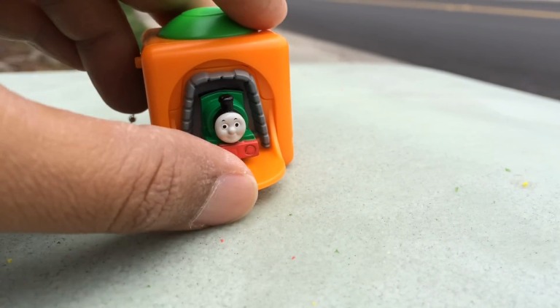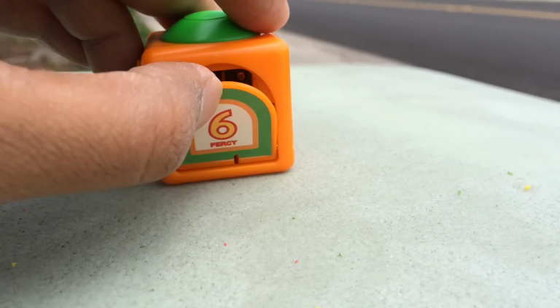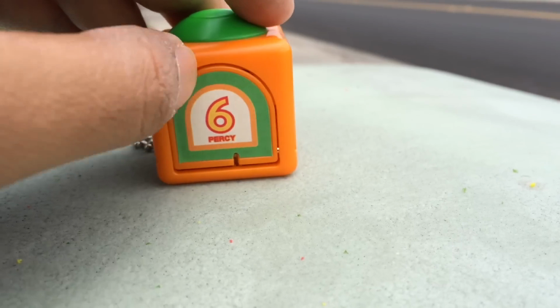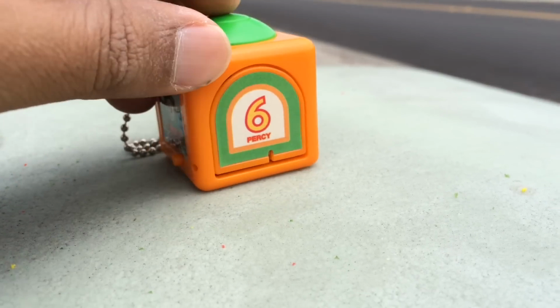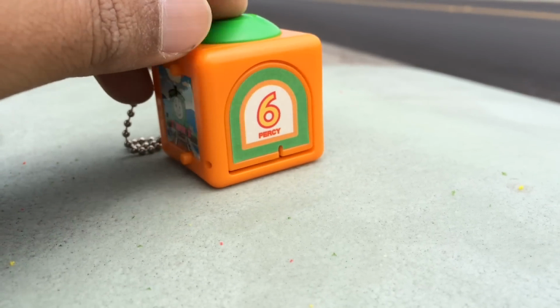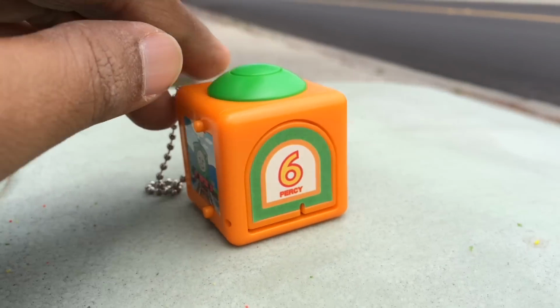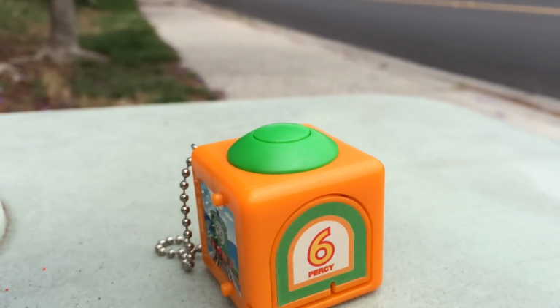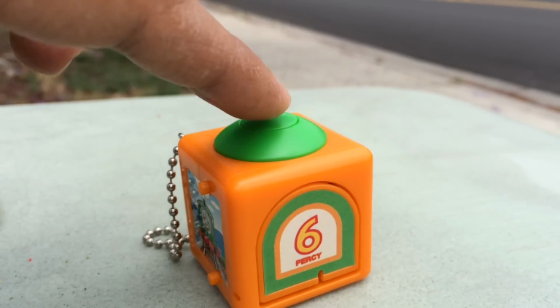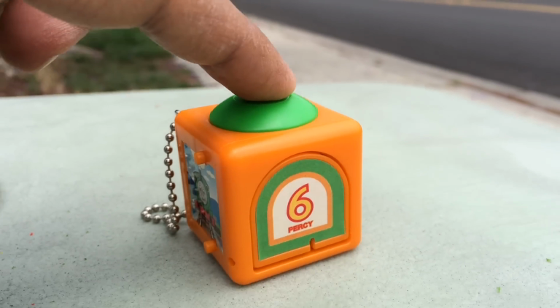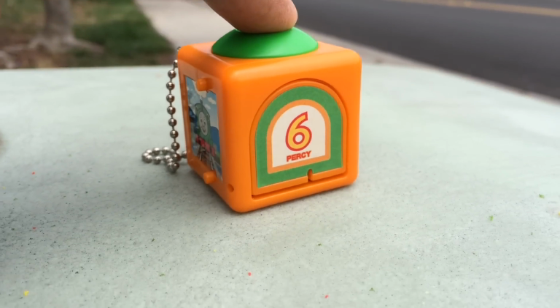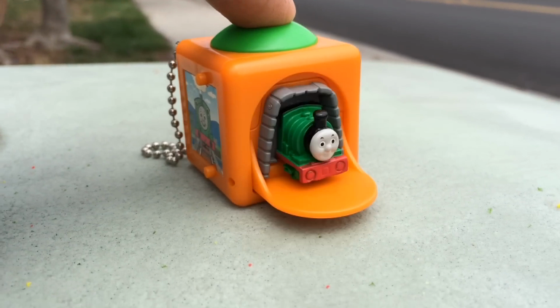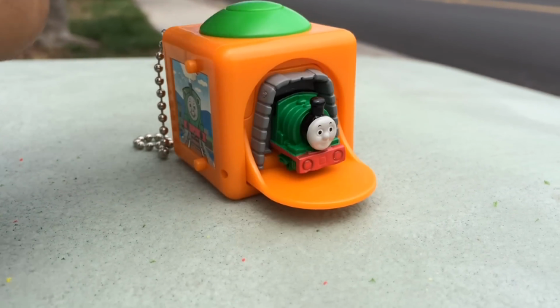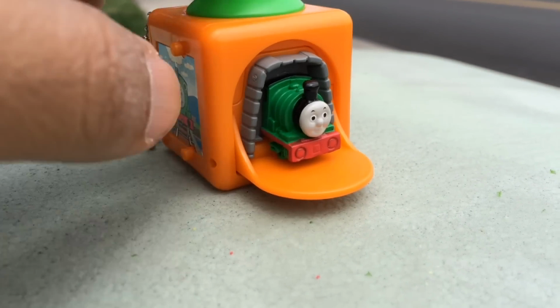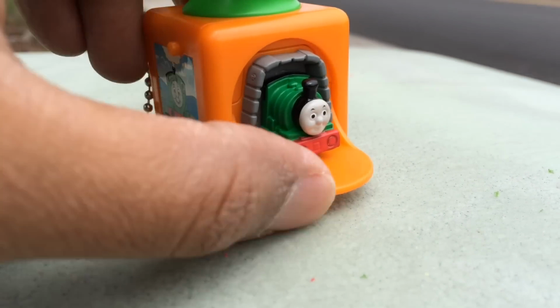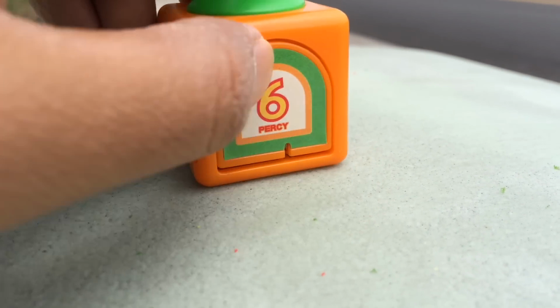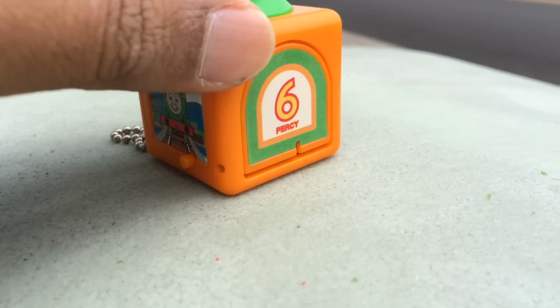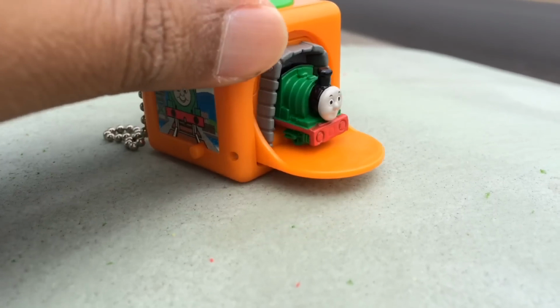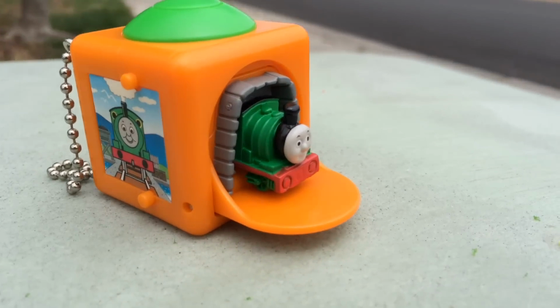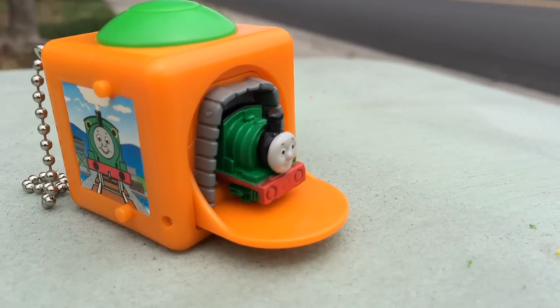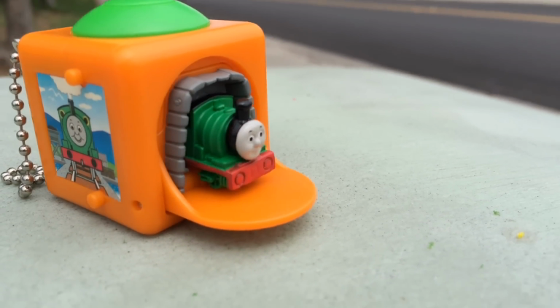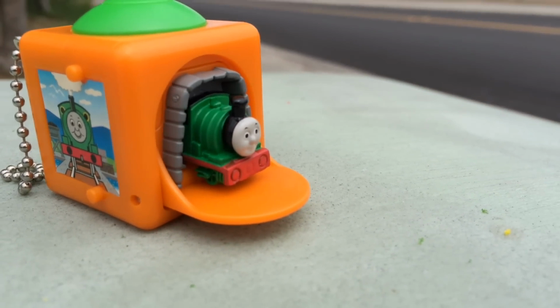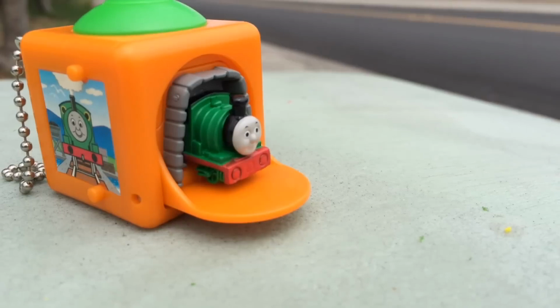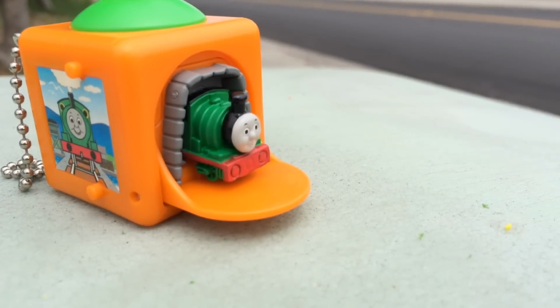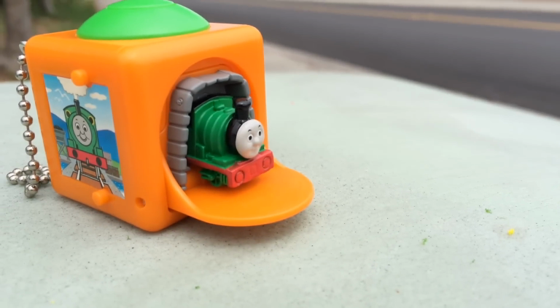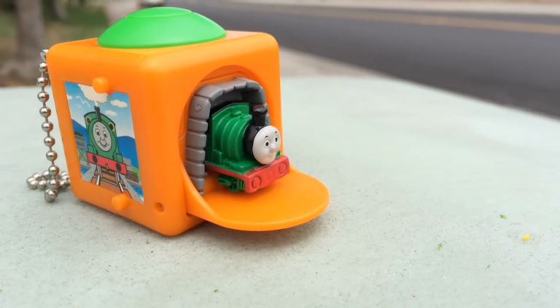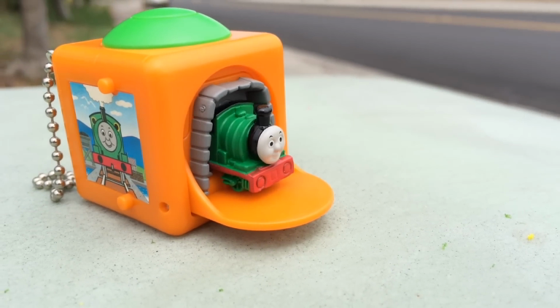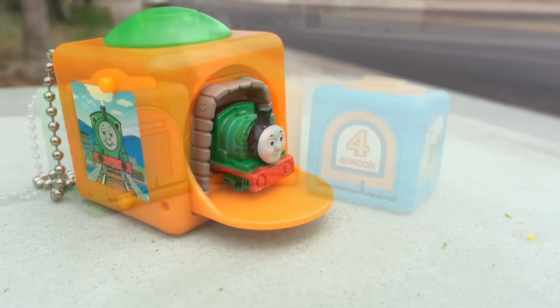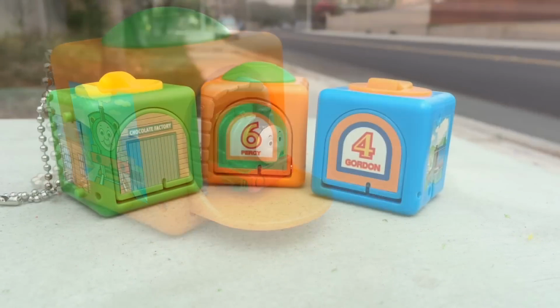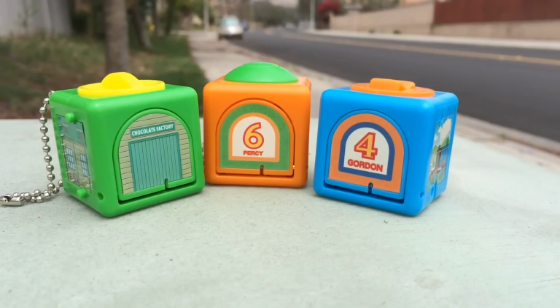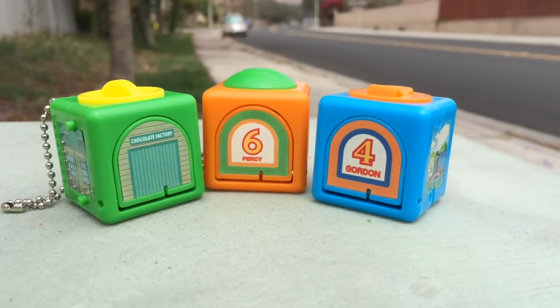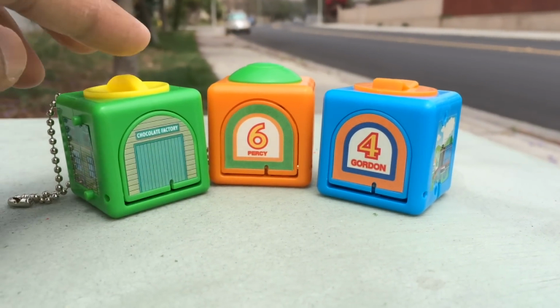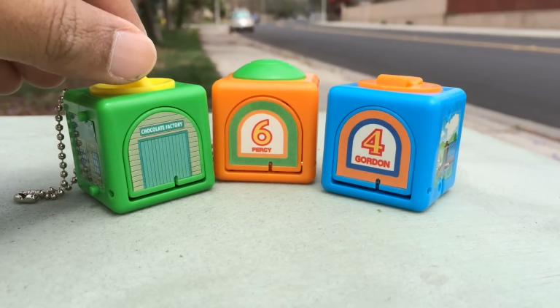You can see this is really cute. You press the top - is this not adorable? Percy! I'm going to show you this tree today and the chocolate Percy.